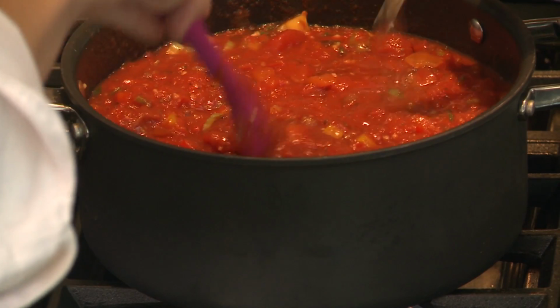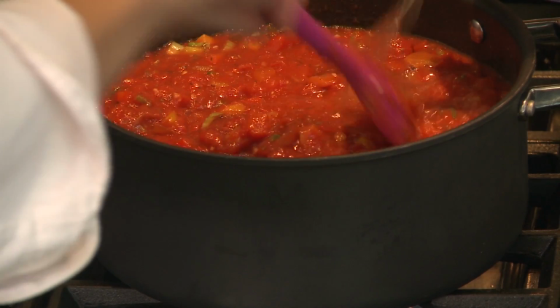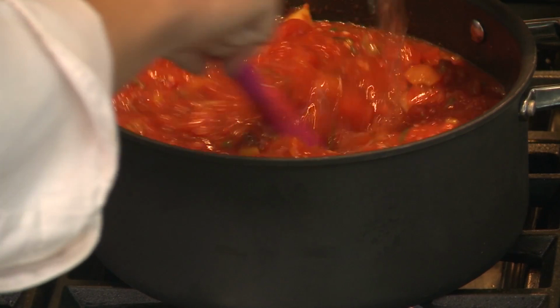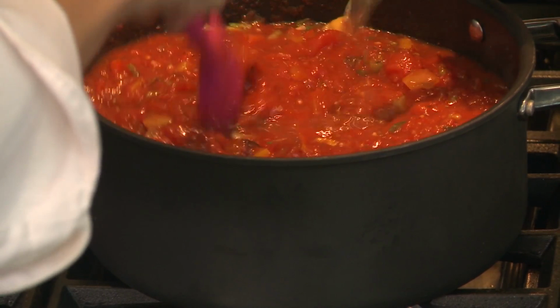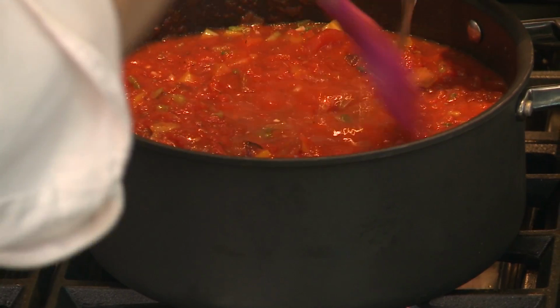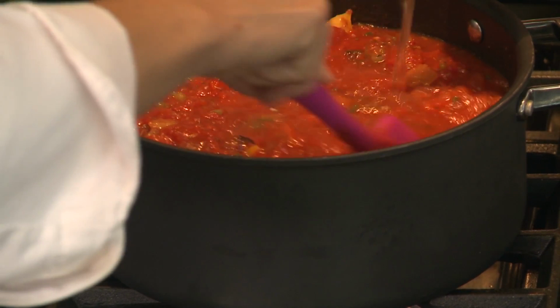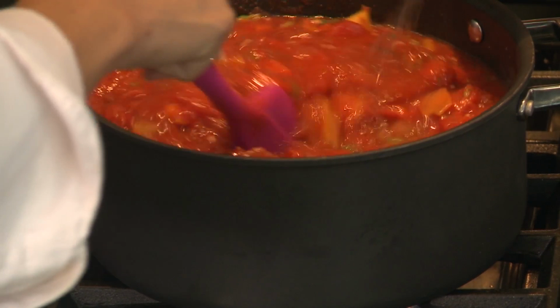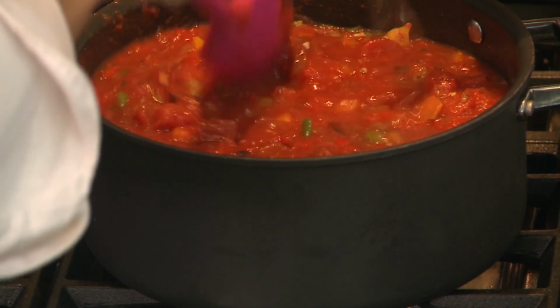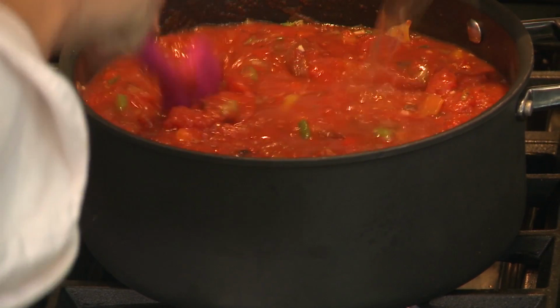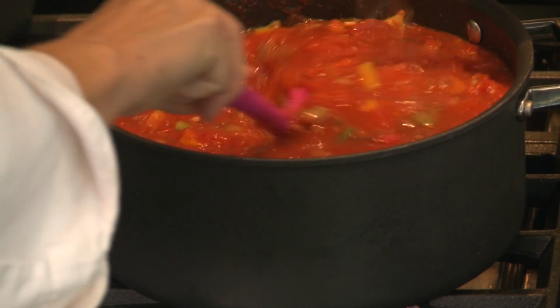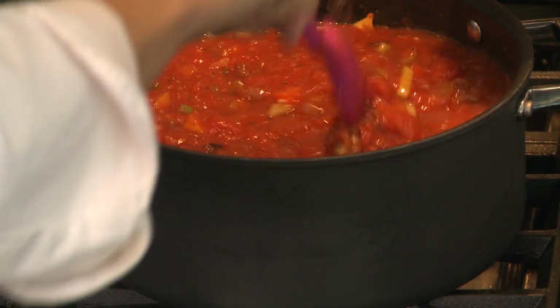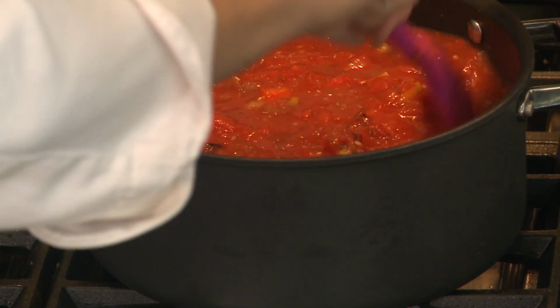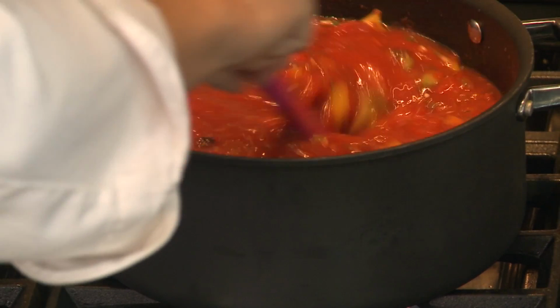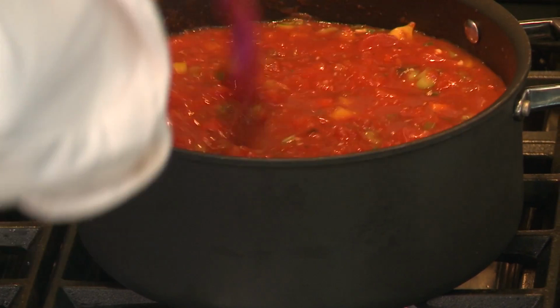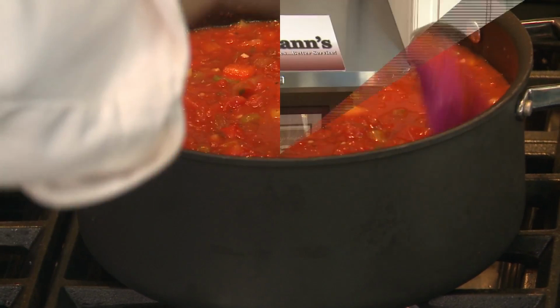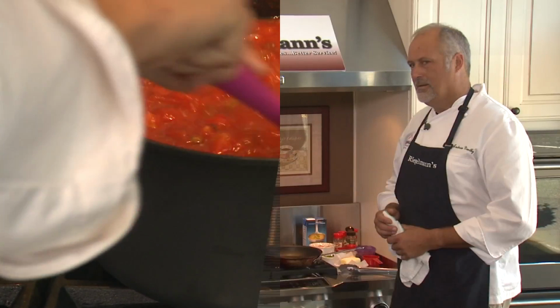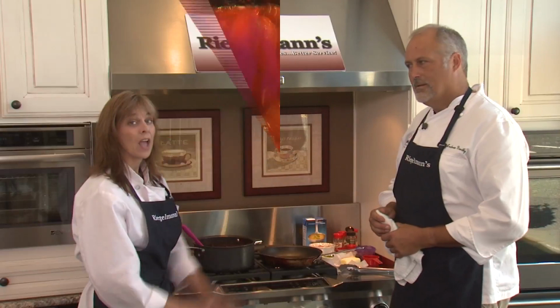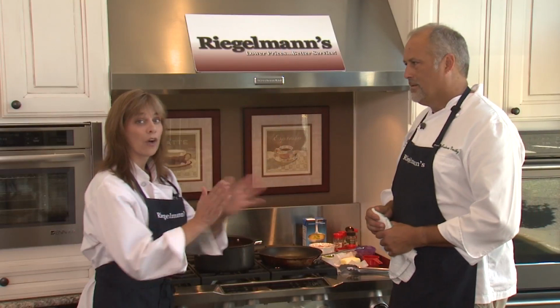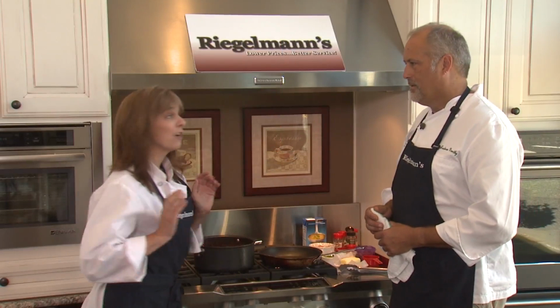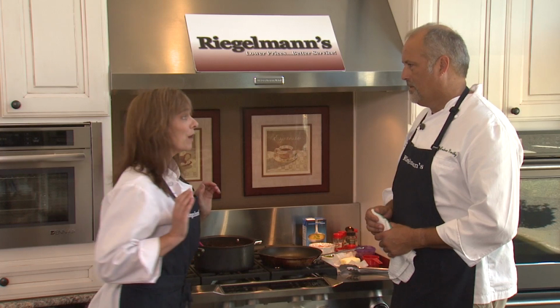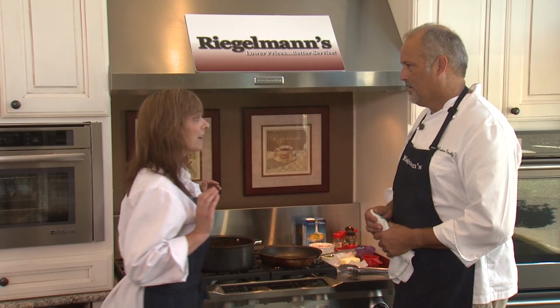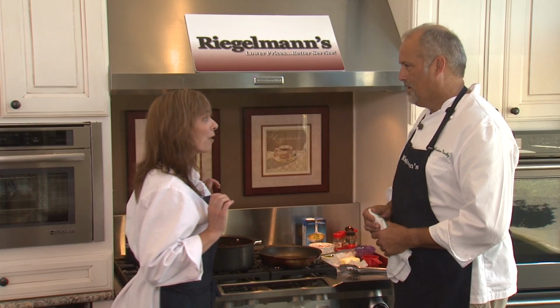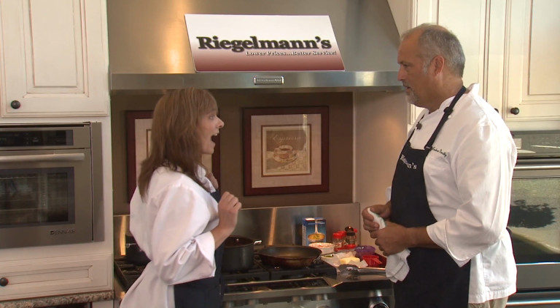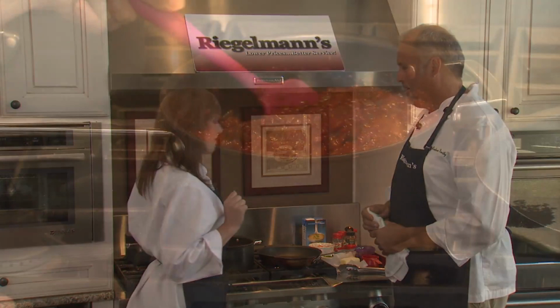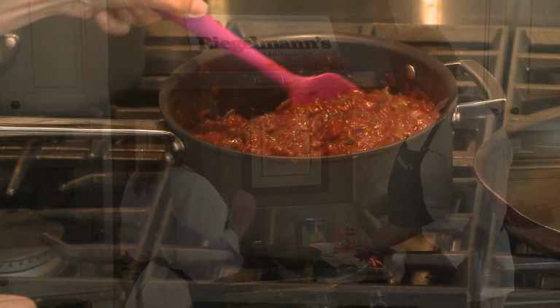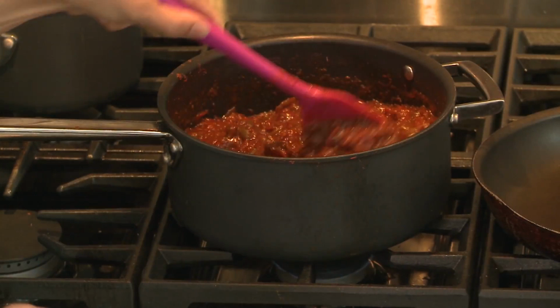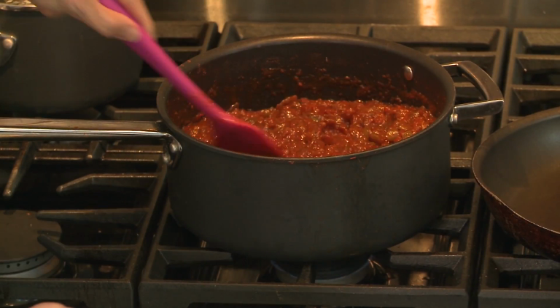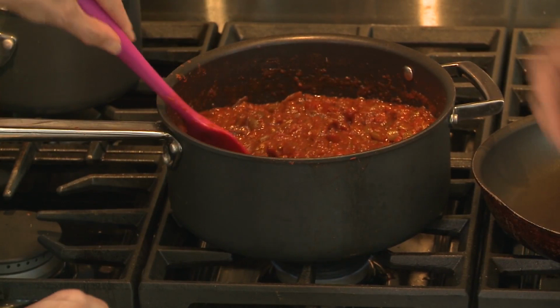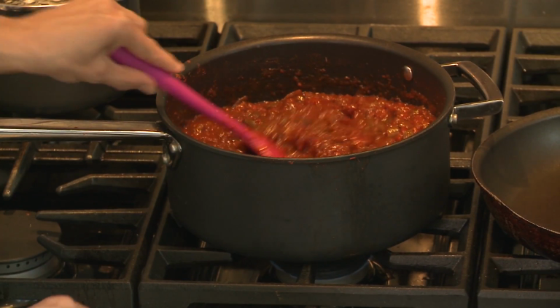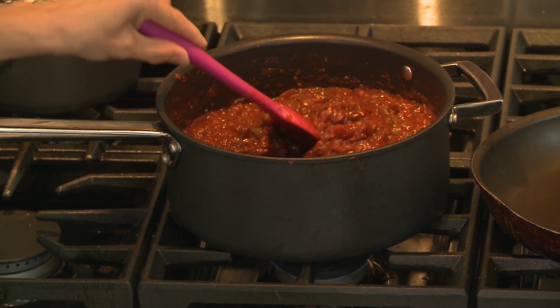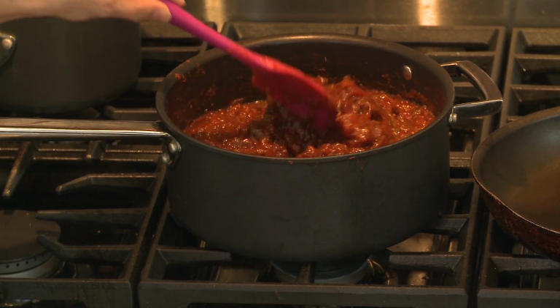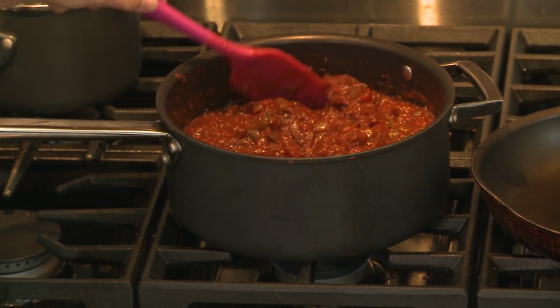Thin it out a little bit, because we're going to let this cook for about an hour and a half or so. We waited an hour and a half, and now we're going to start to cook the dish.